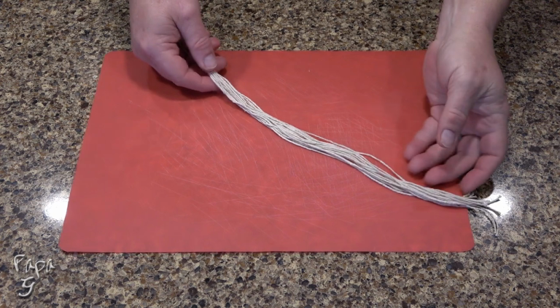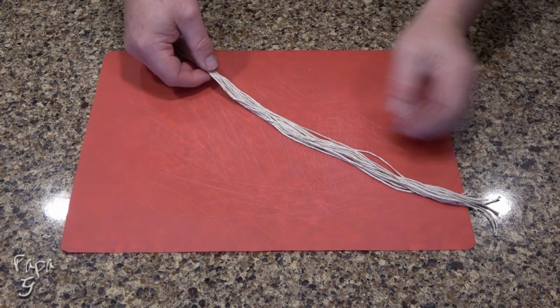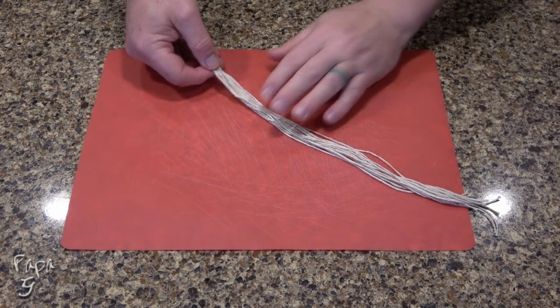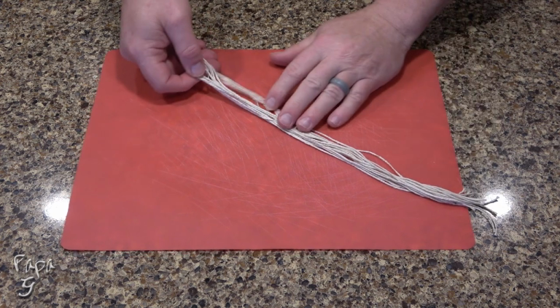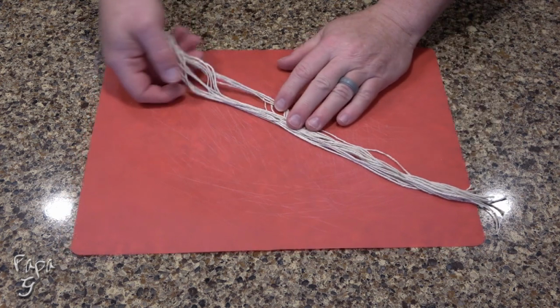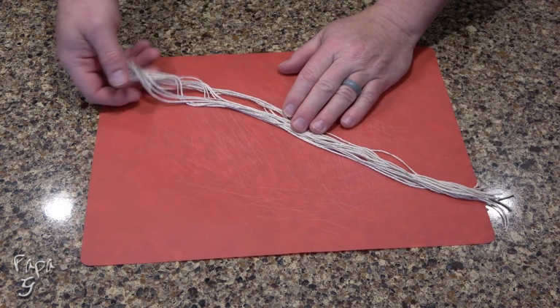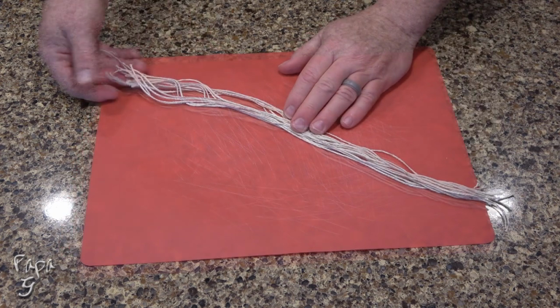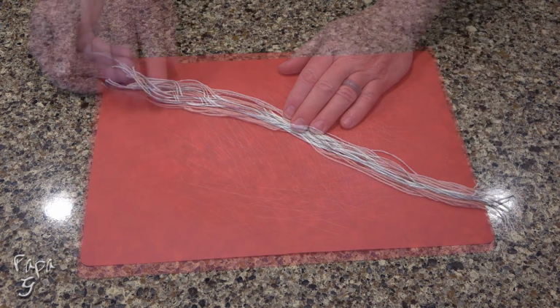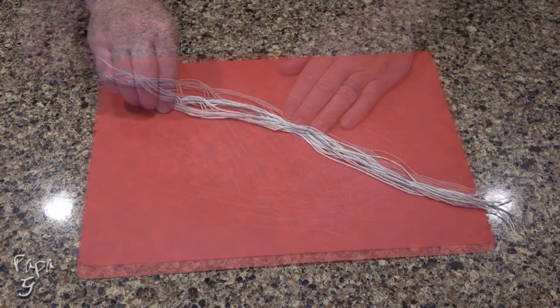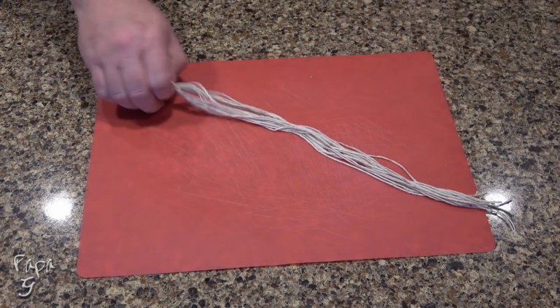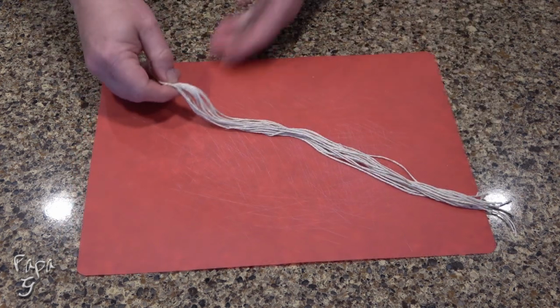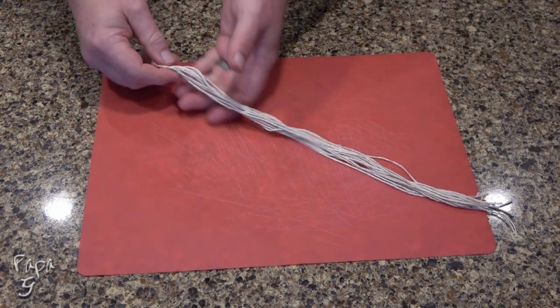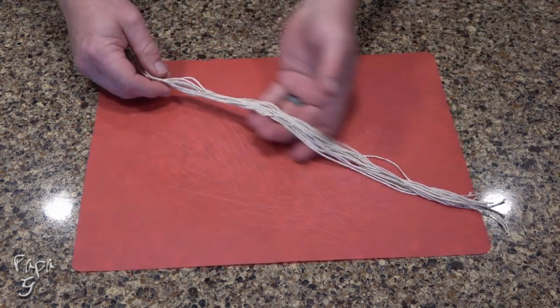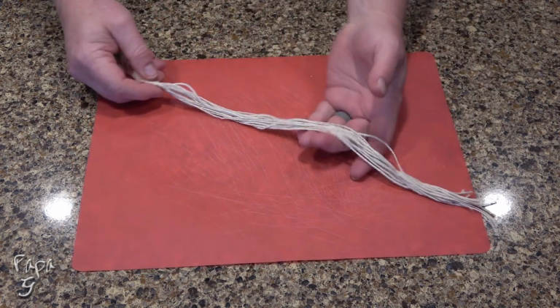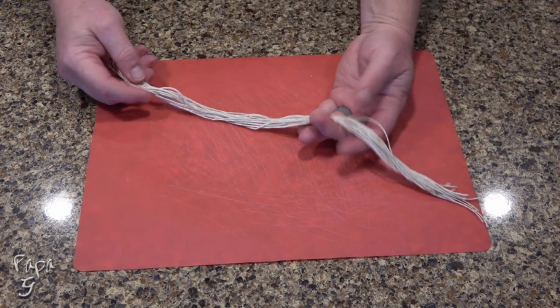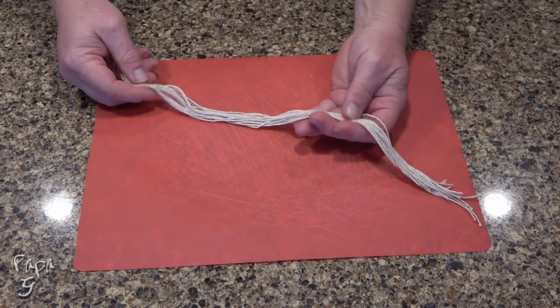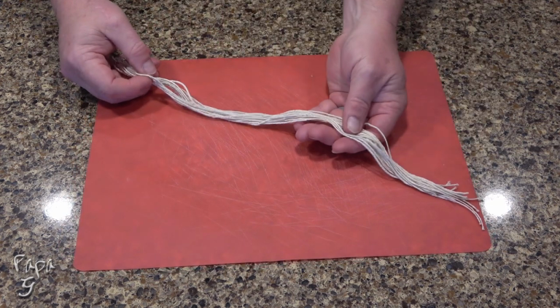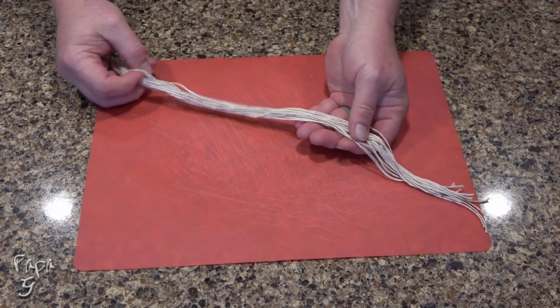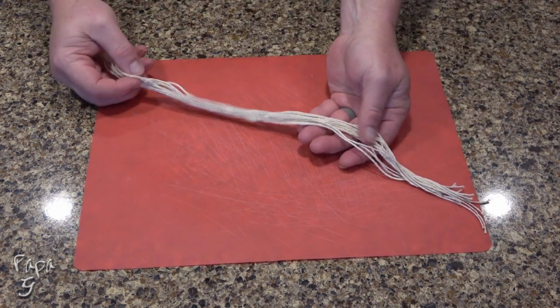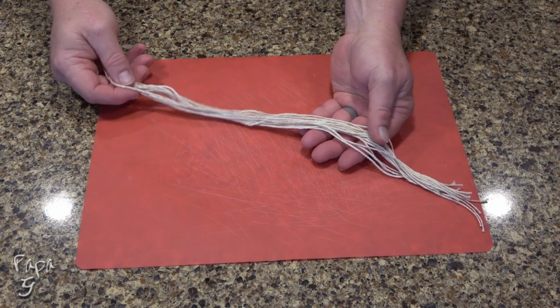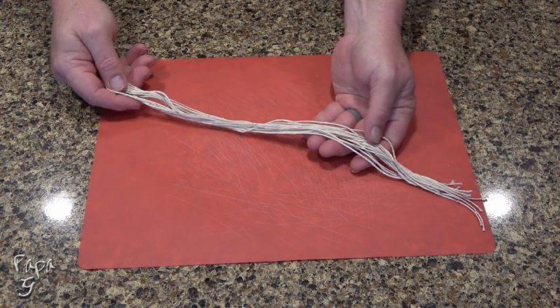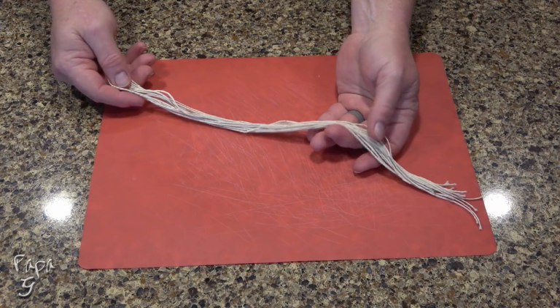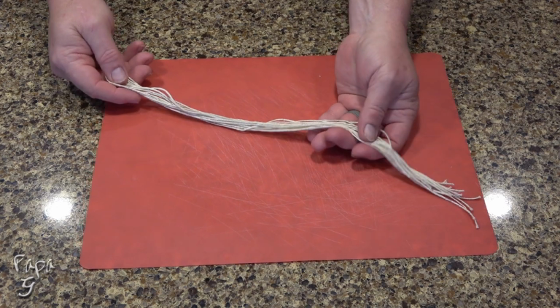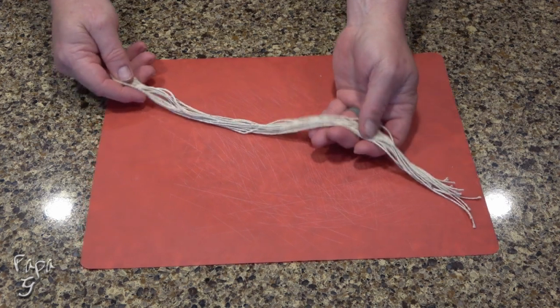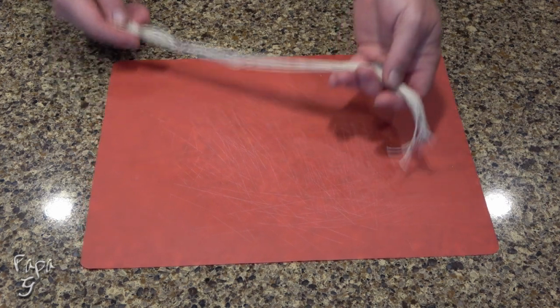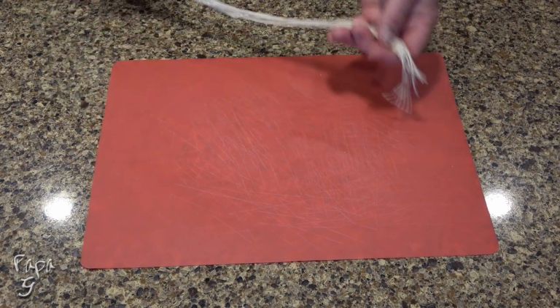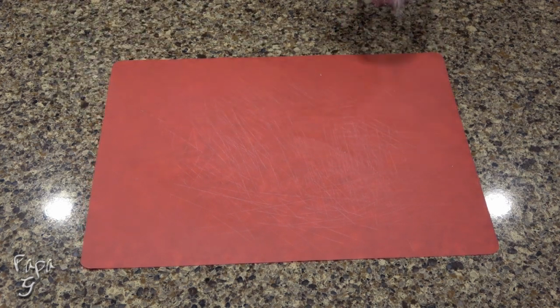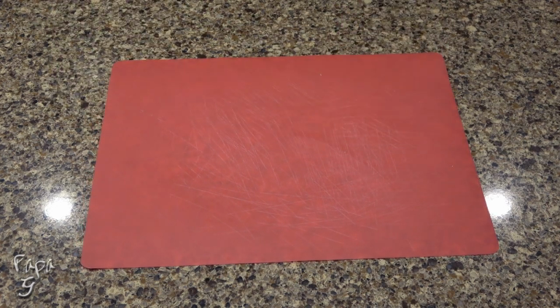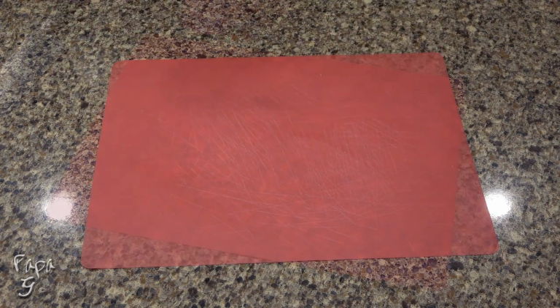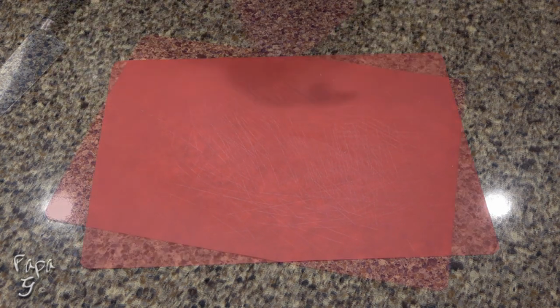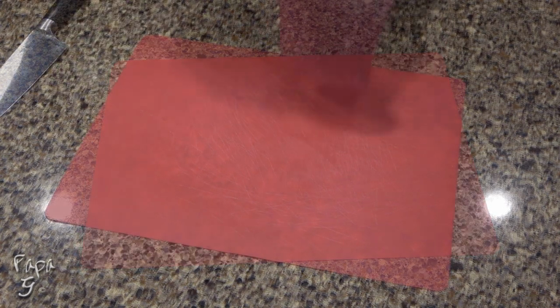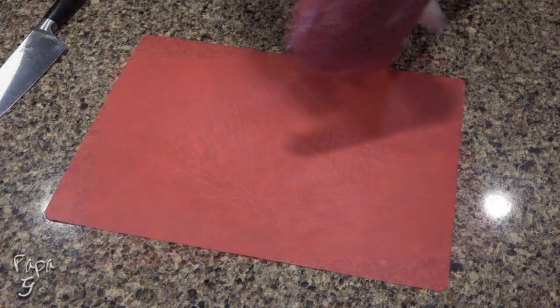Before we start with the beef portion of the recipe, it's helpful to have some butcher's twine pre-cut. About 12 to 14 inches should work fine.